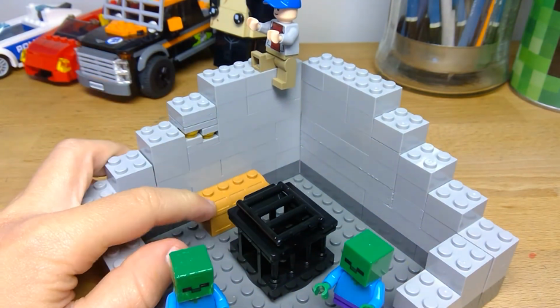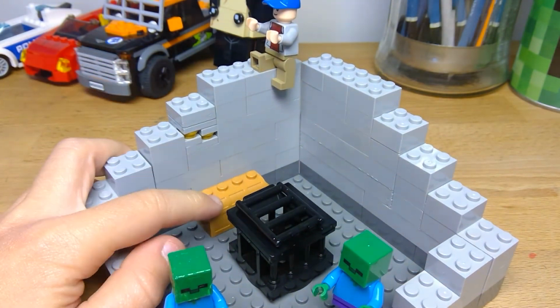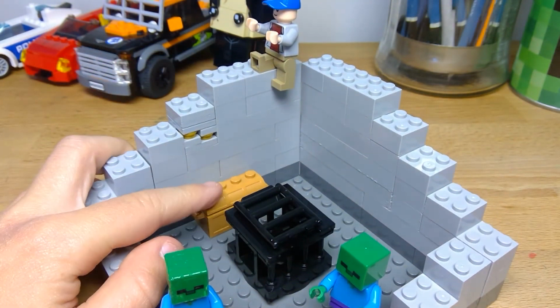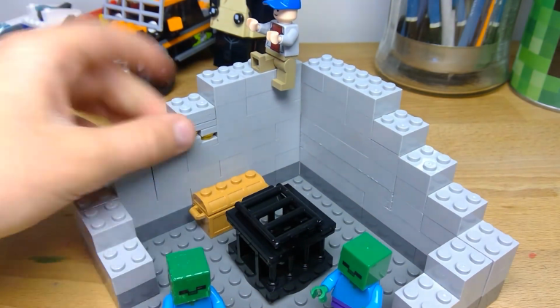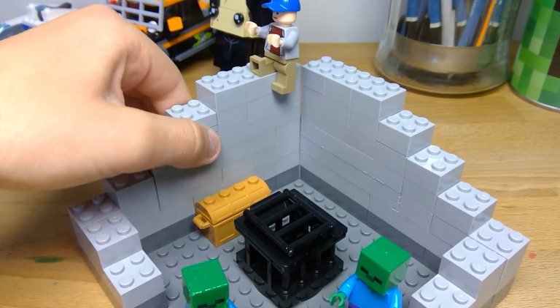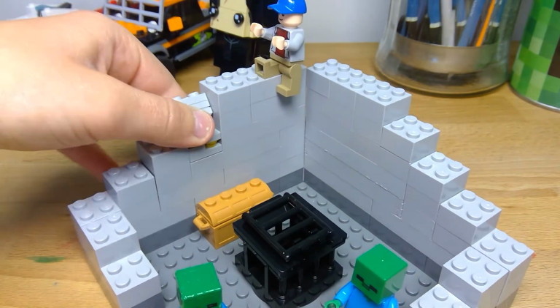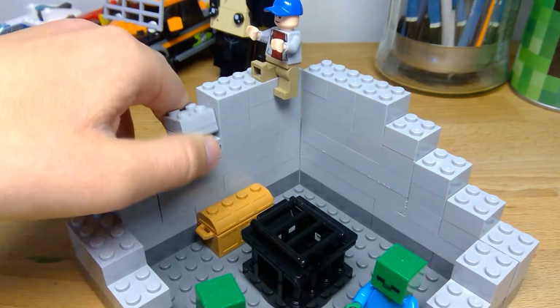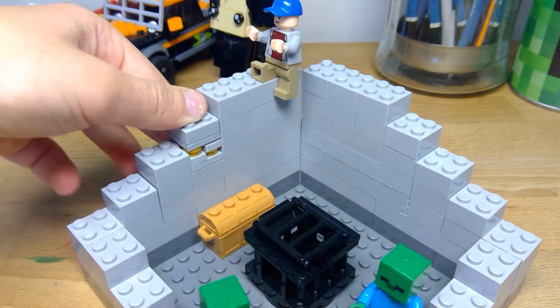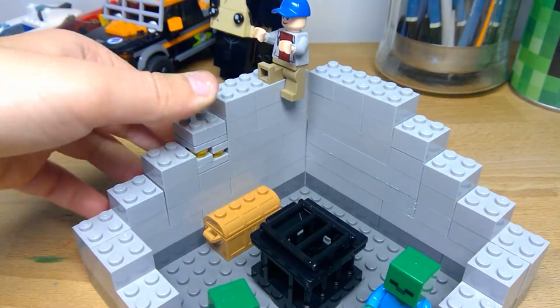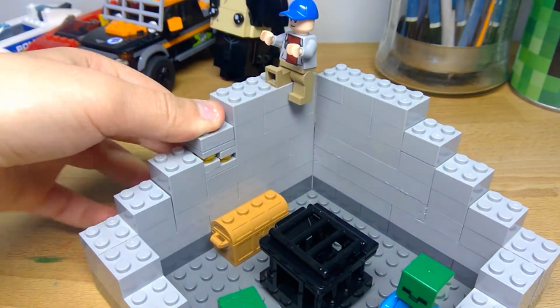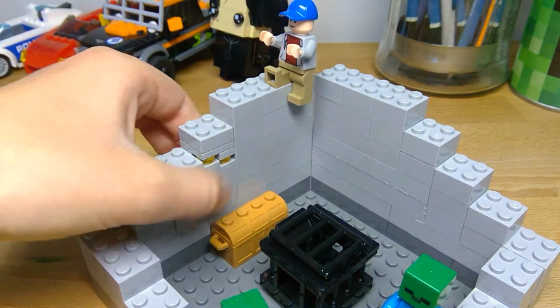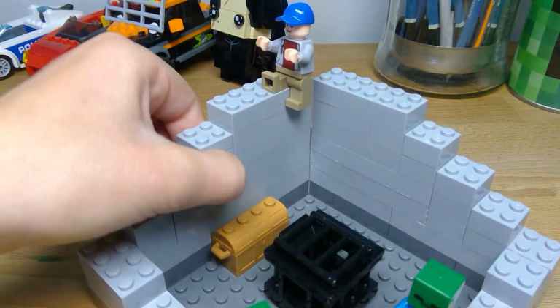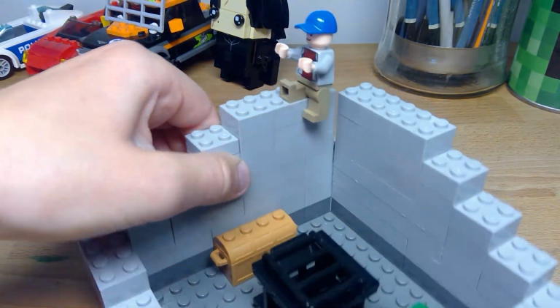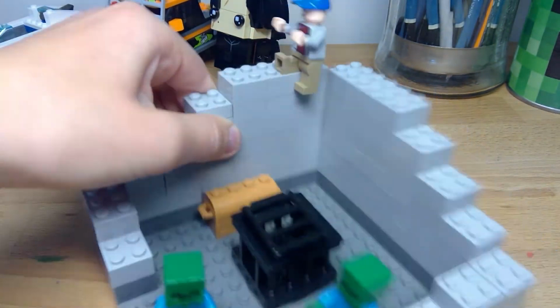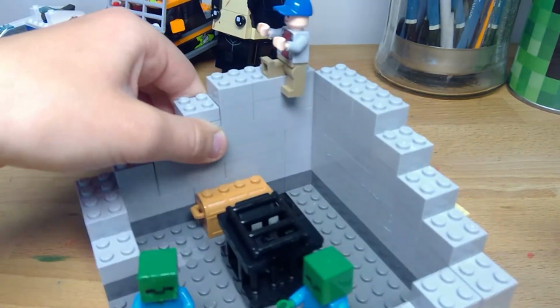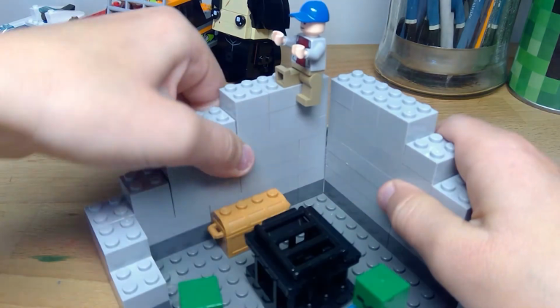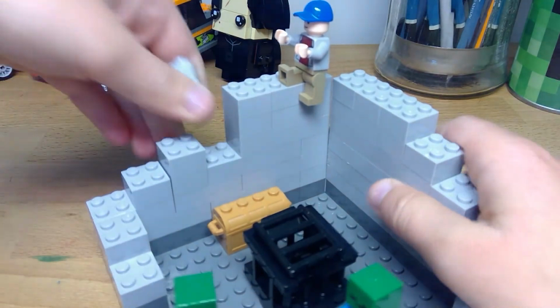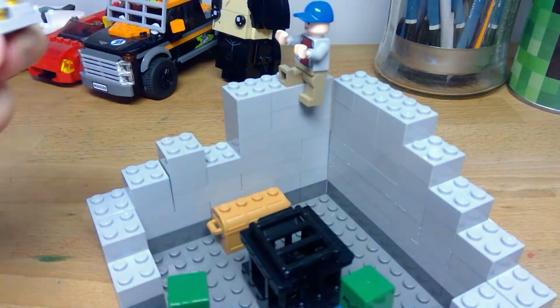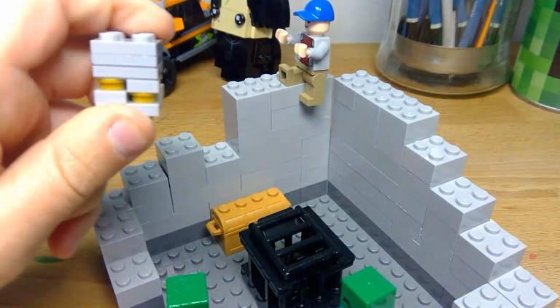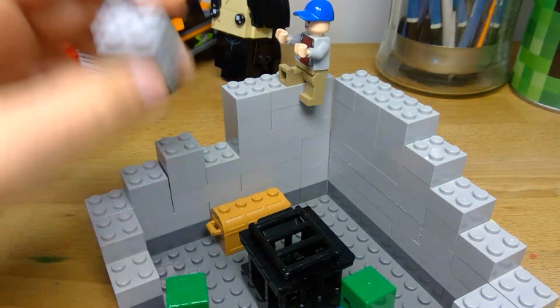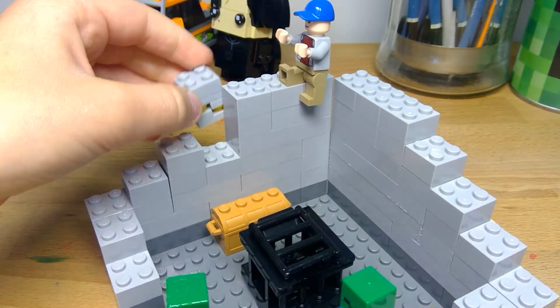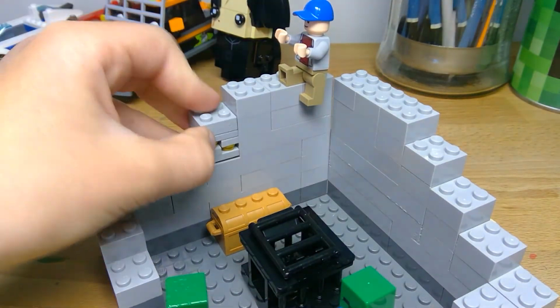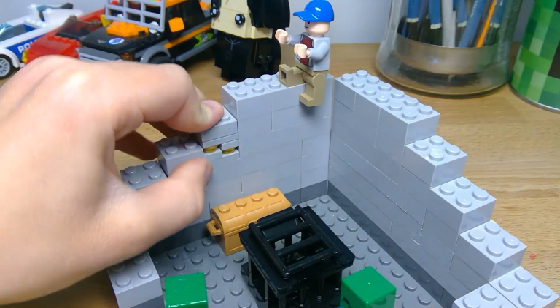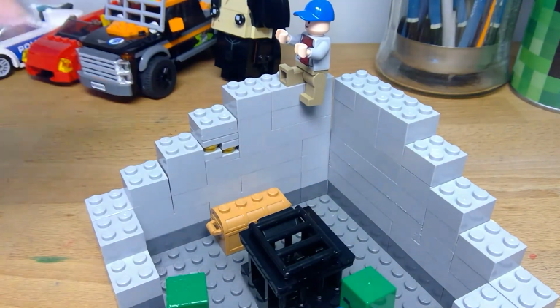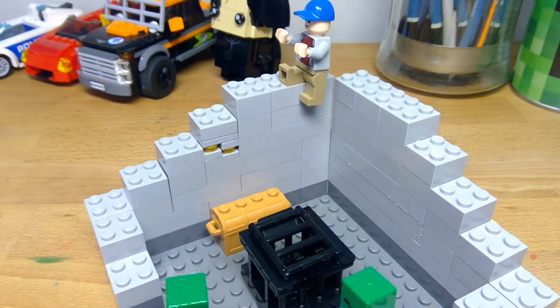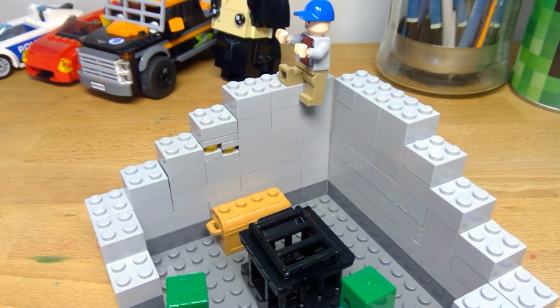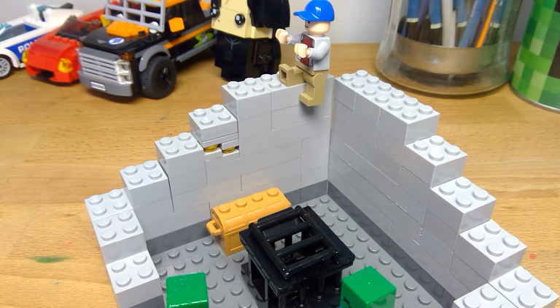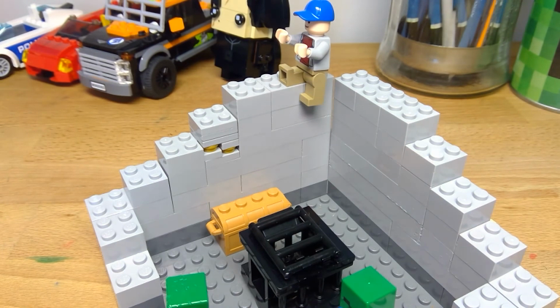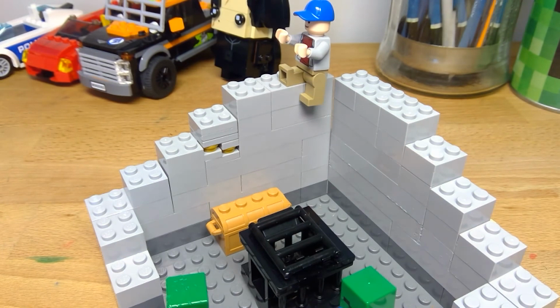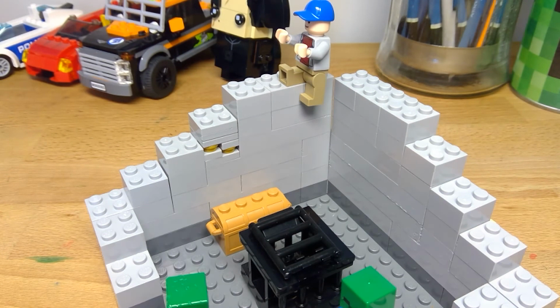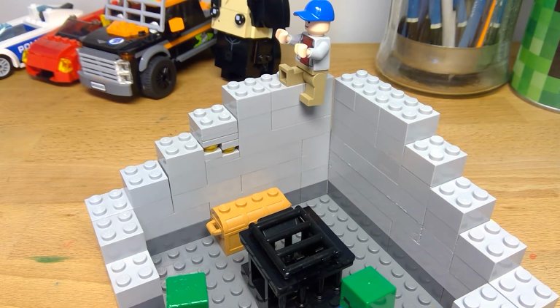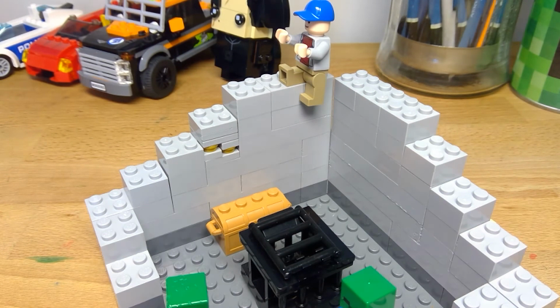I added a dungeon chest, and then I kind of added some gold to the wall. You can see just two blocks of gold — well, one block of gold, but it spans two studs wide.